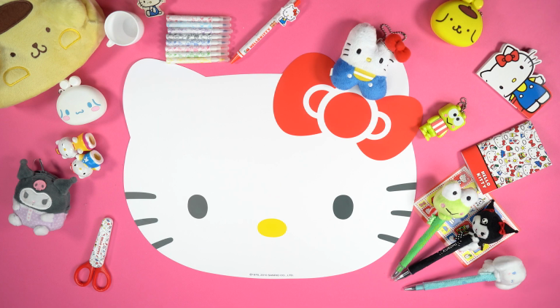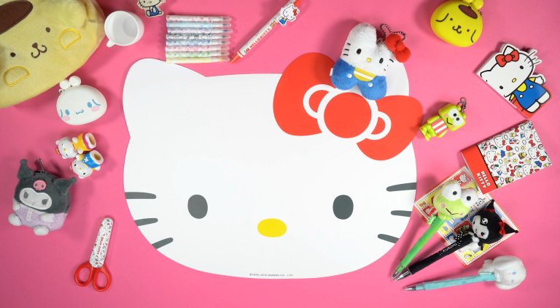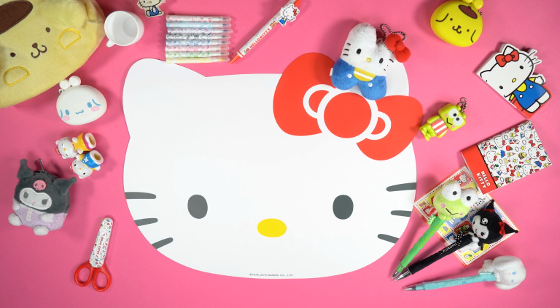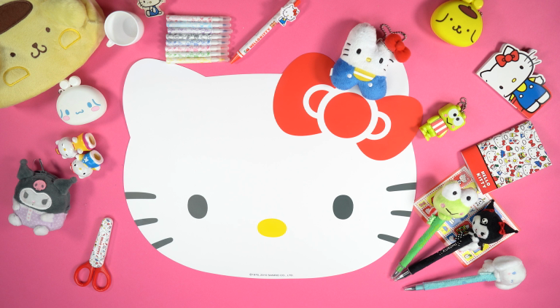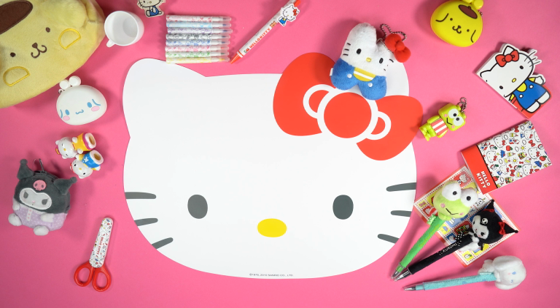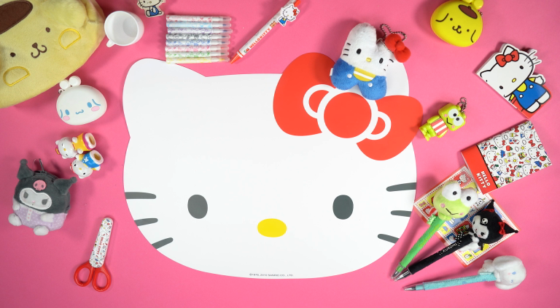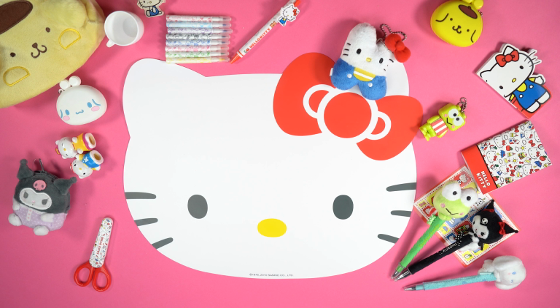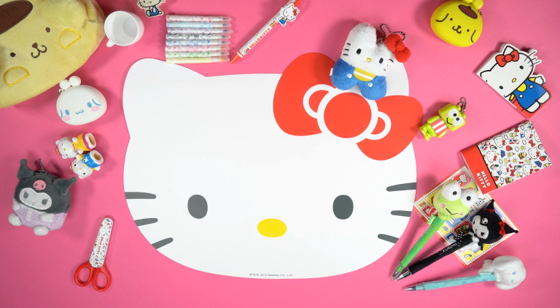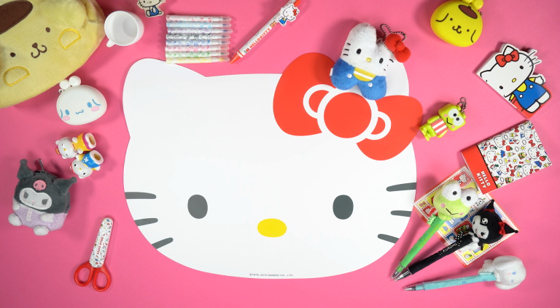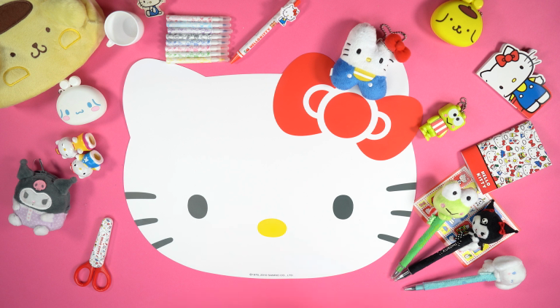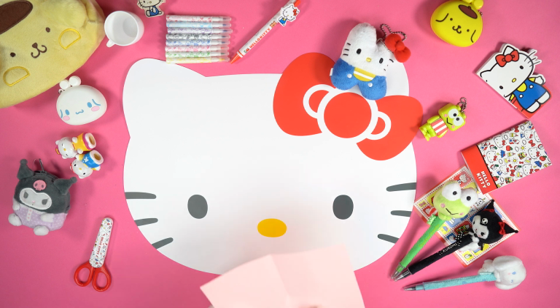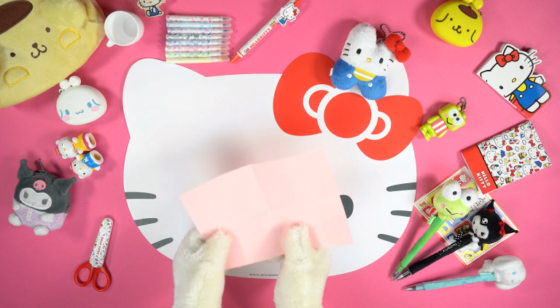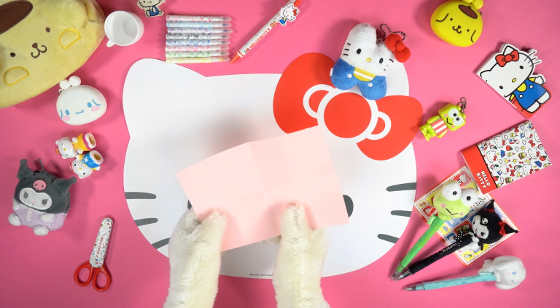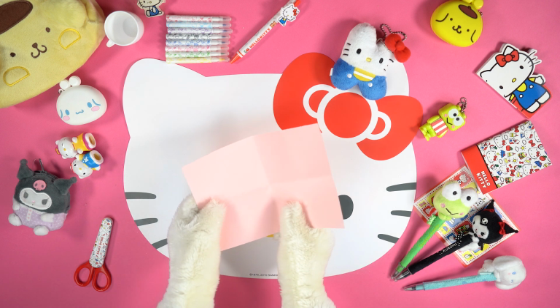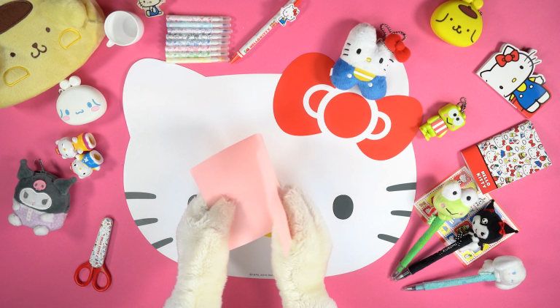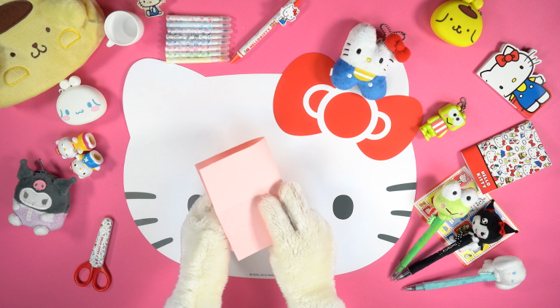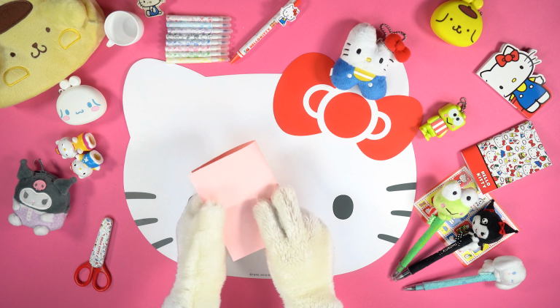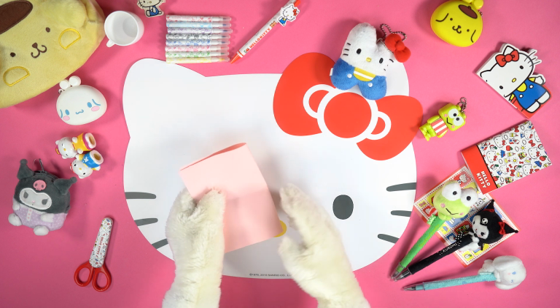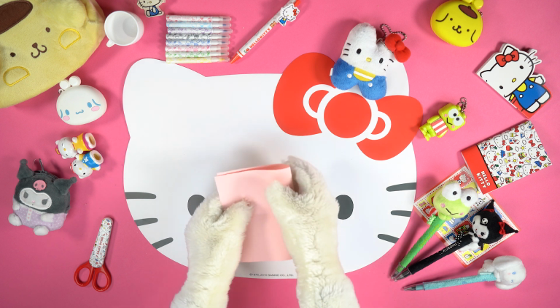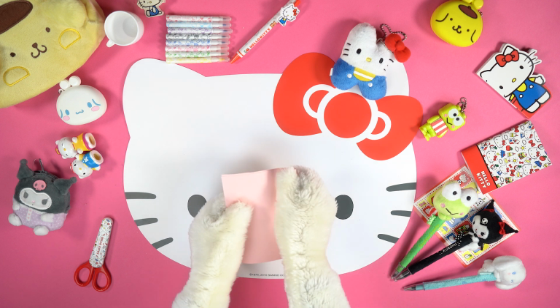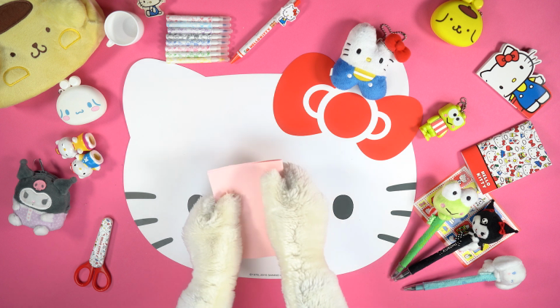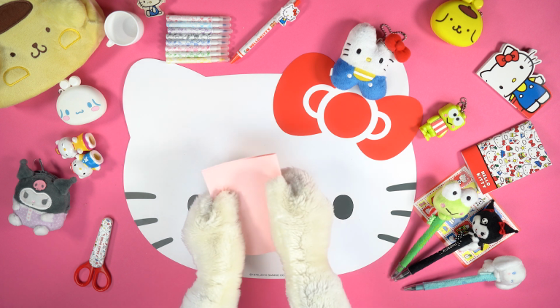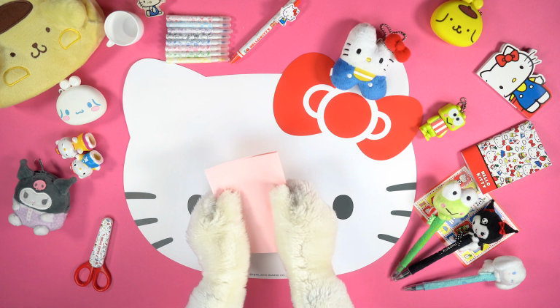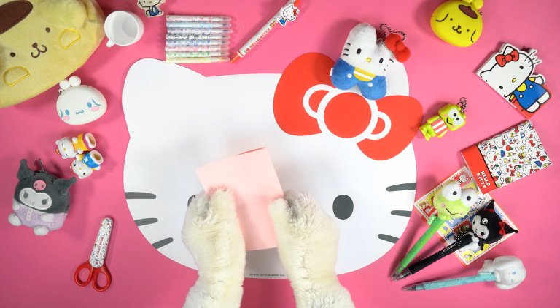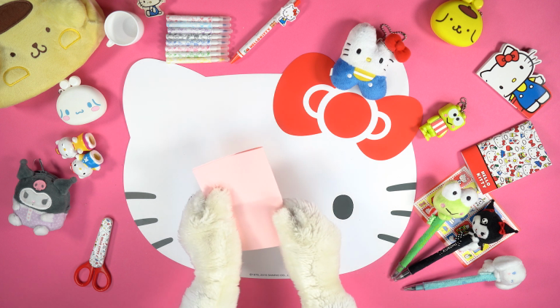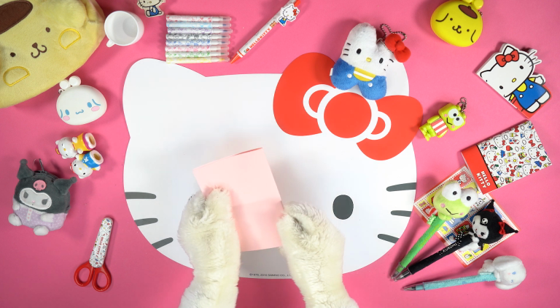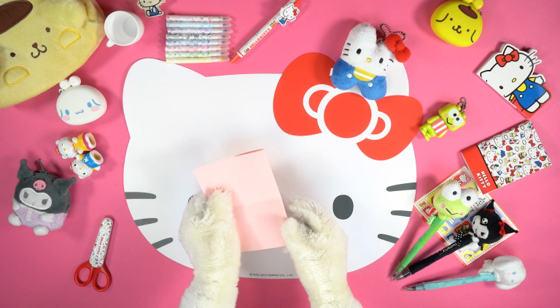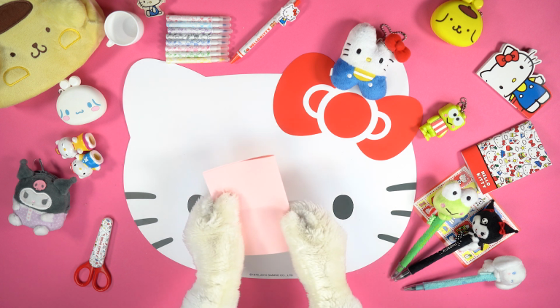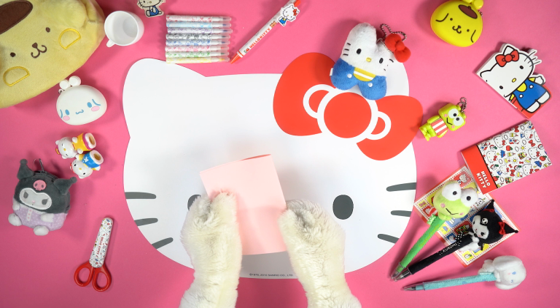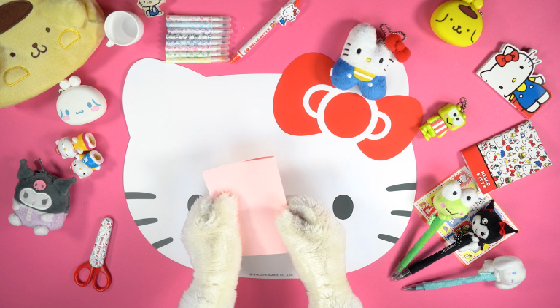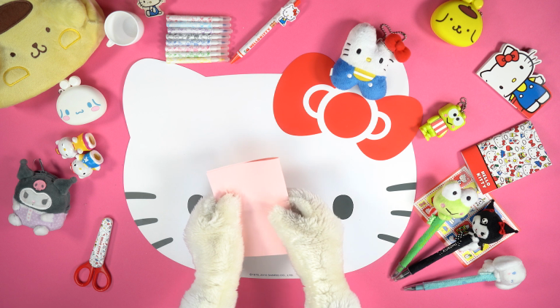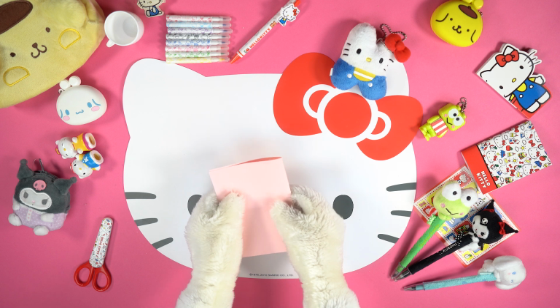Let's start by learning together how to create the flowers for our festoons. Take a sheet of pink cardboard and fold it in half on the long side. Then repeat and fold it again like this.